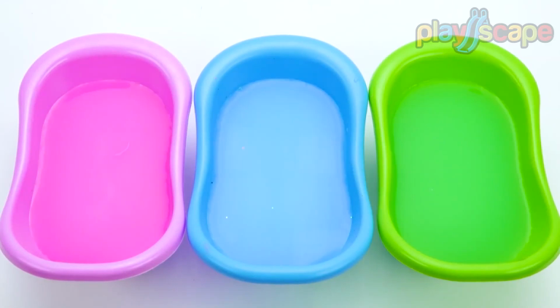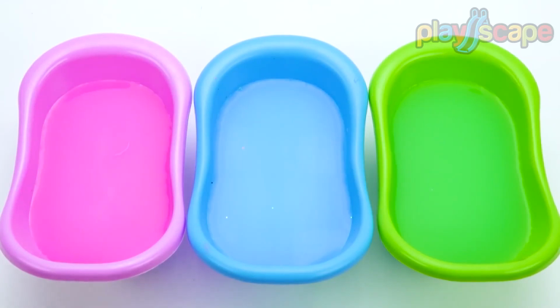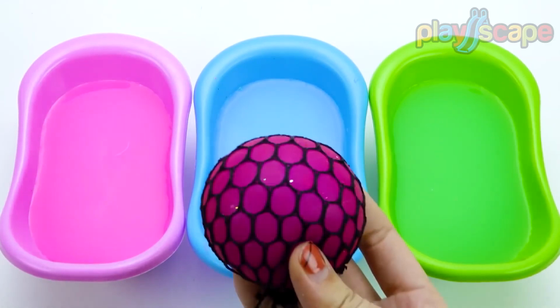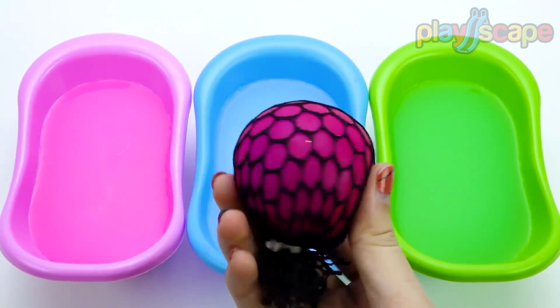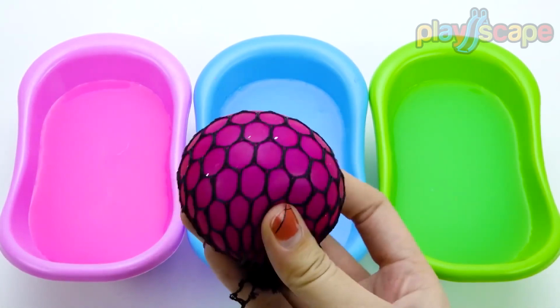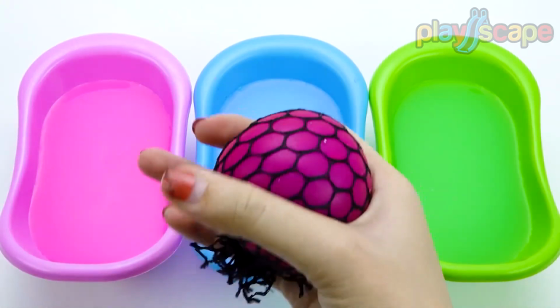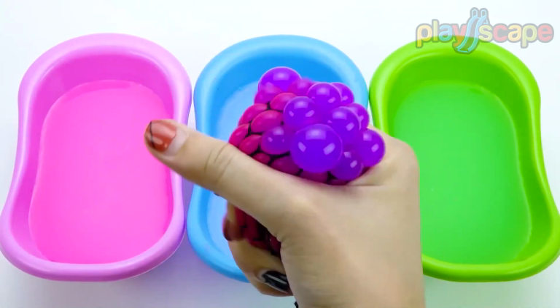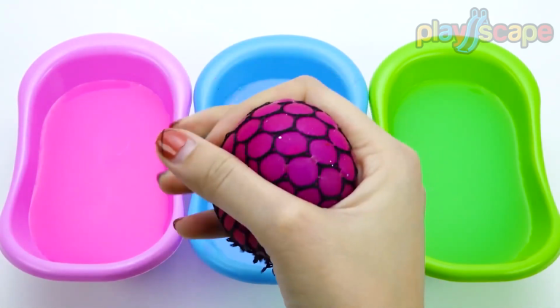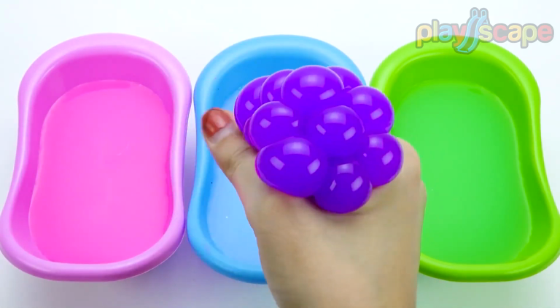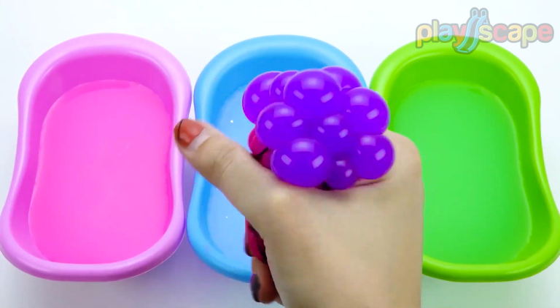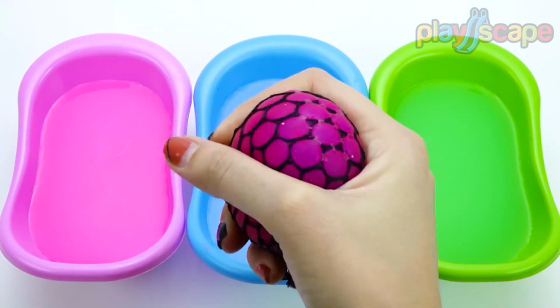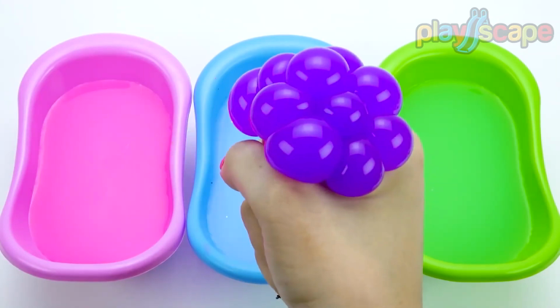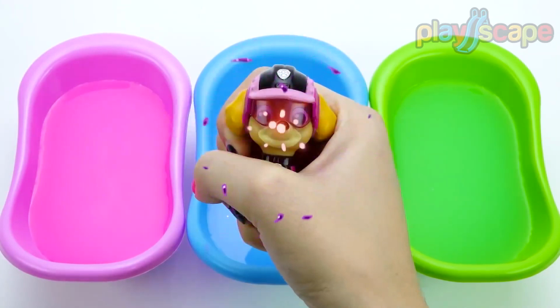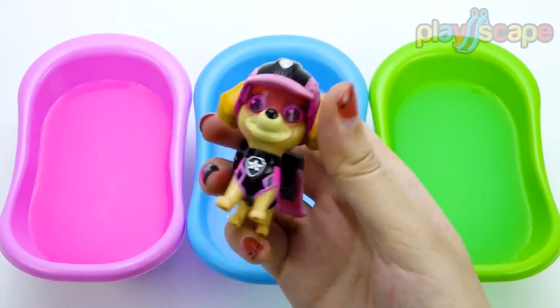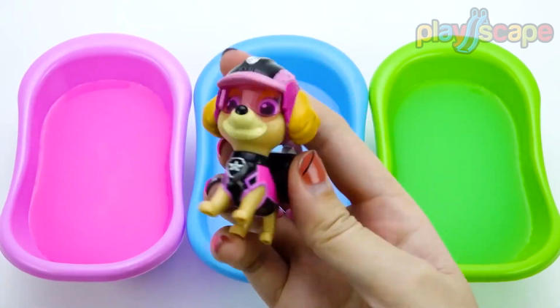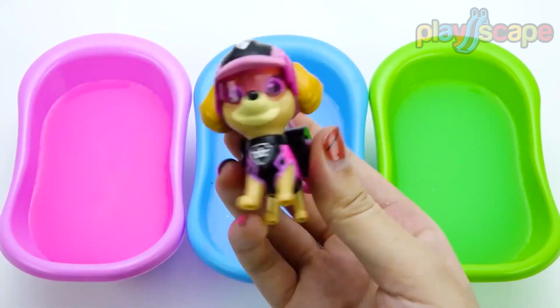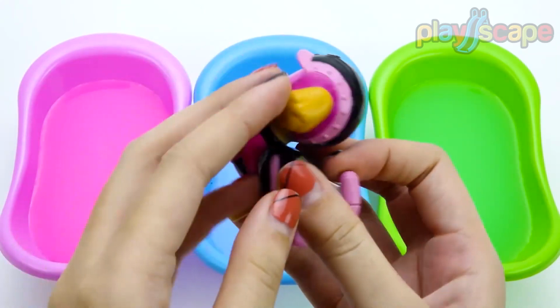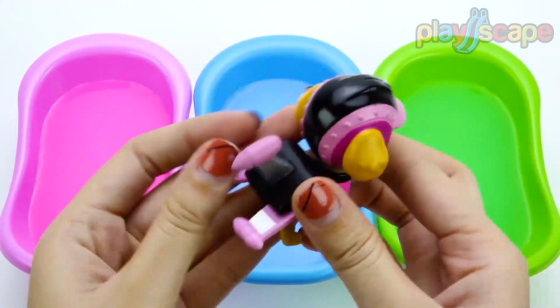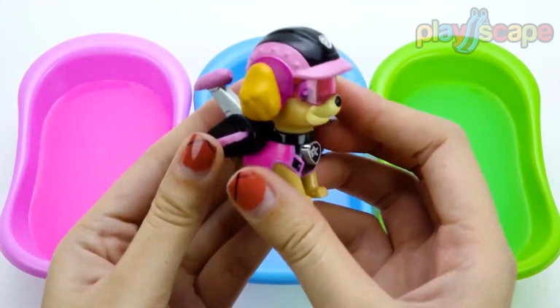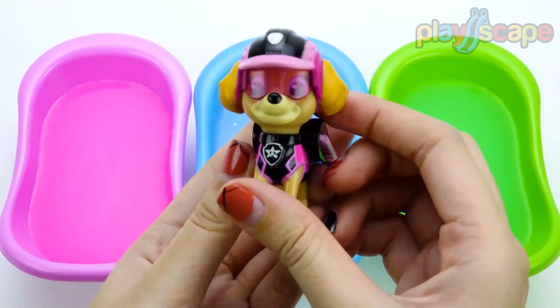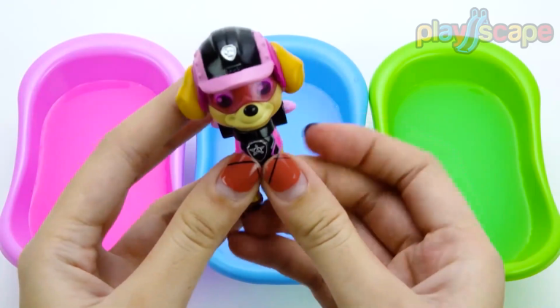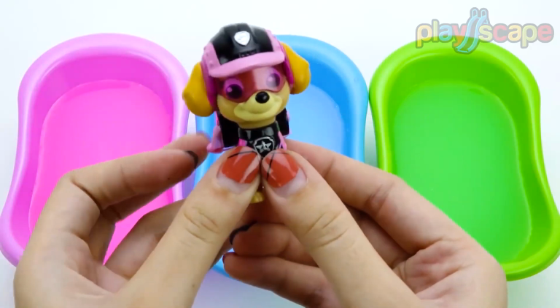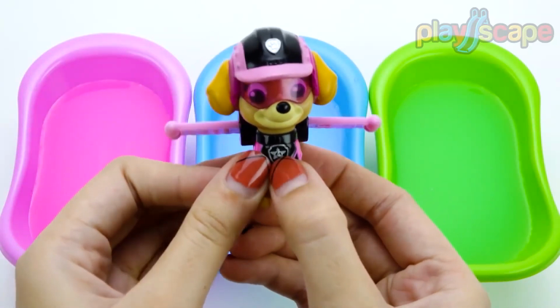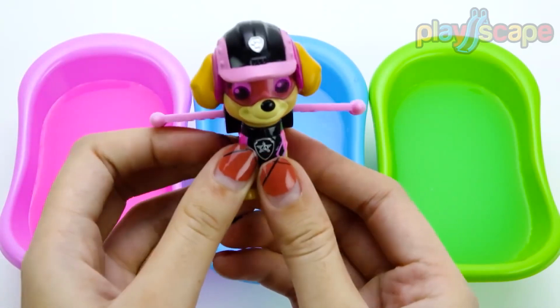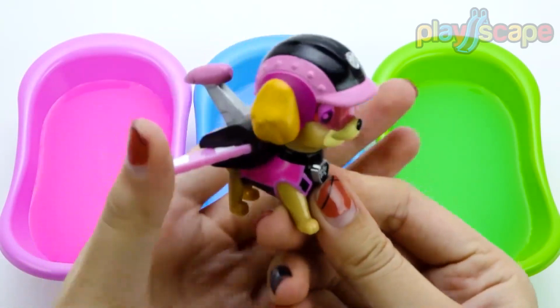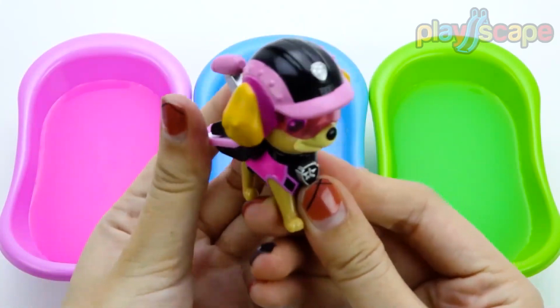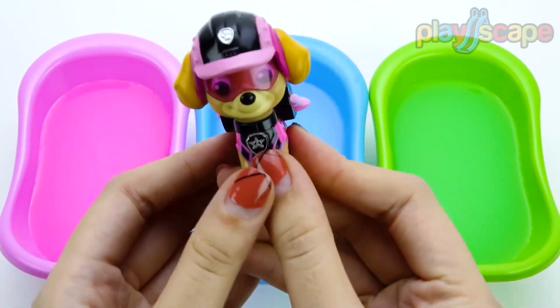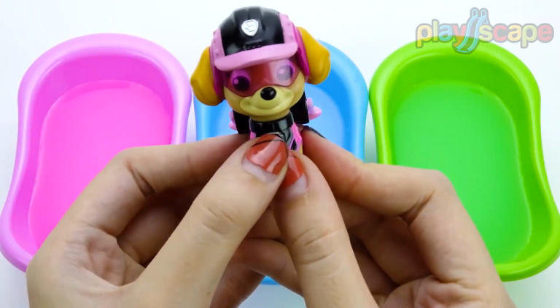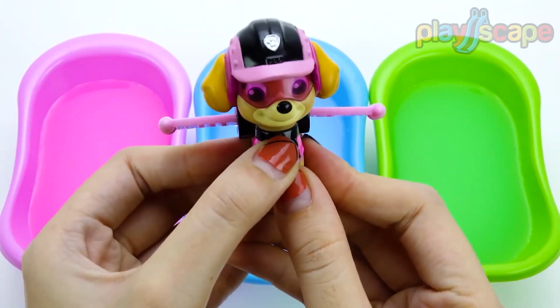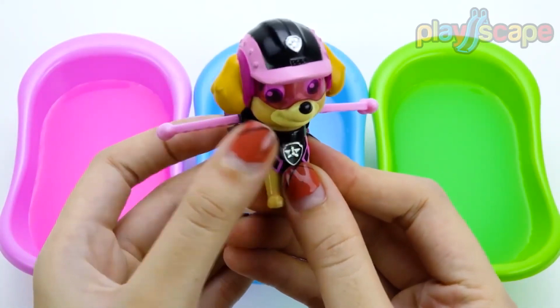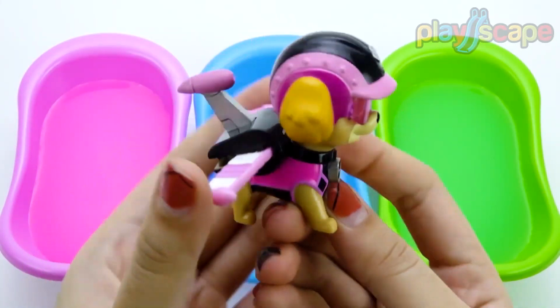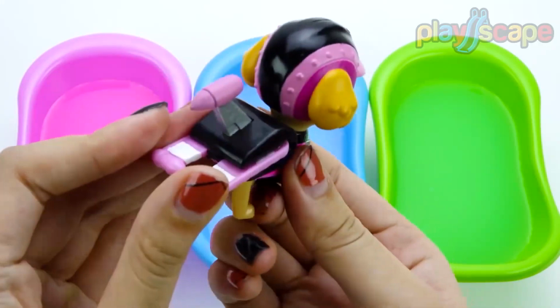1, 2, 3, 4, 5 — Once I caught a fish alive. 6, 7, 8, 9, 10 — Then I let it go again. Why did you let it go? Because it bit my finger so. Which finger did it bite? This little finger on my right.